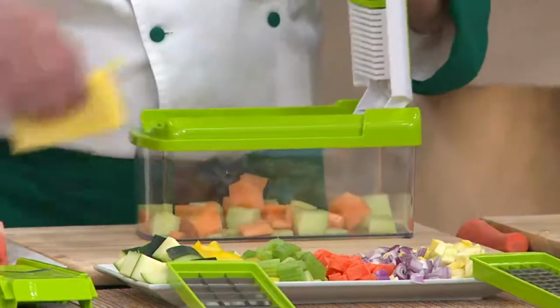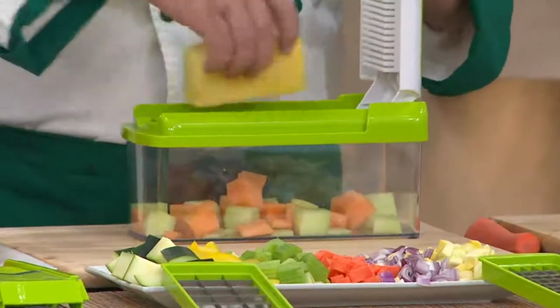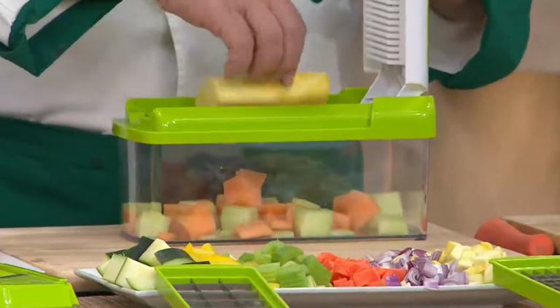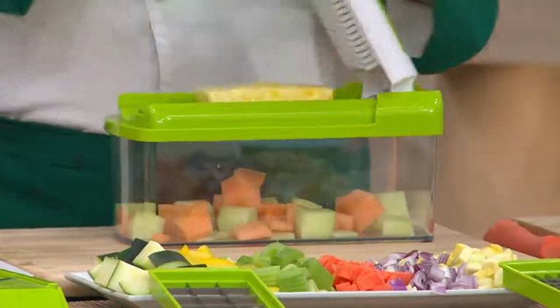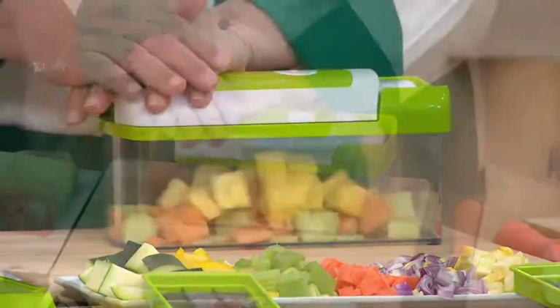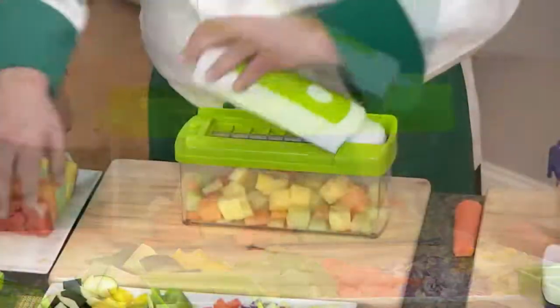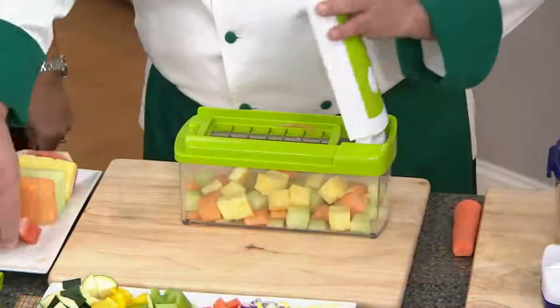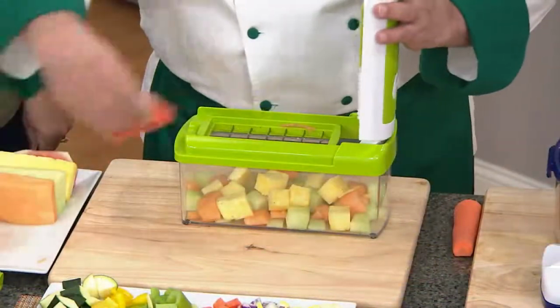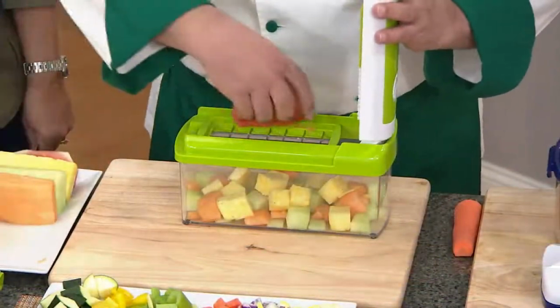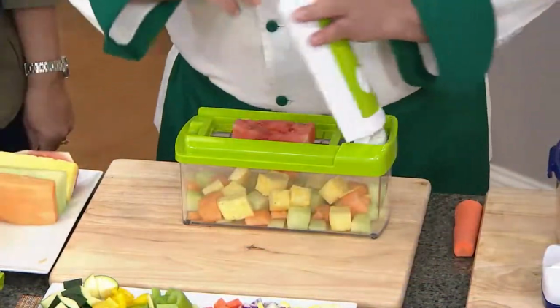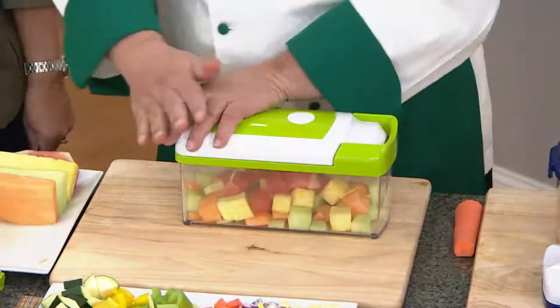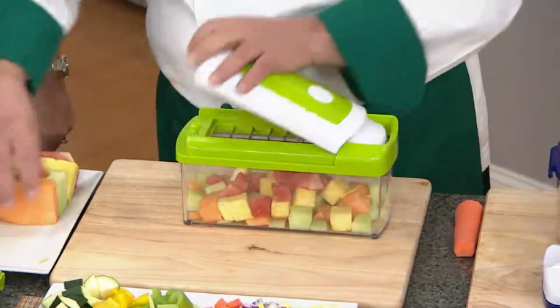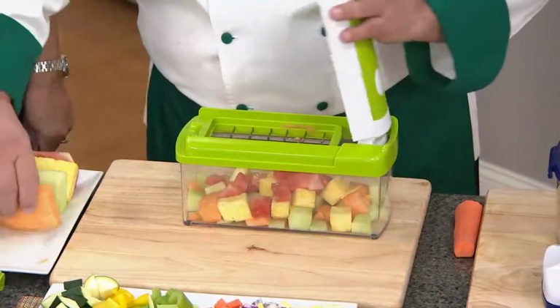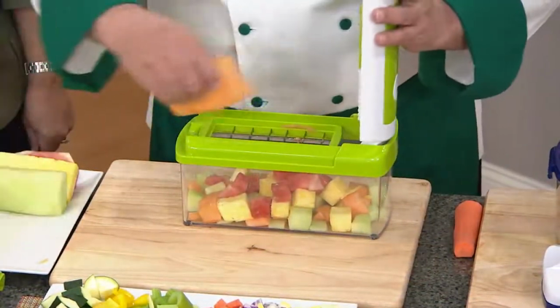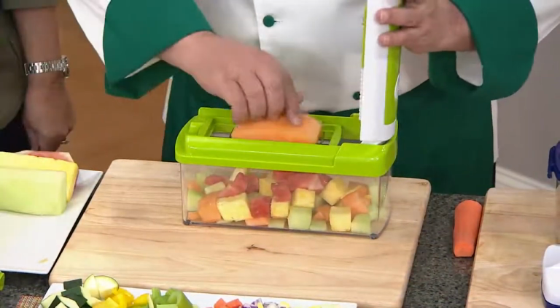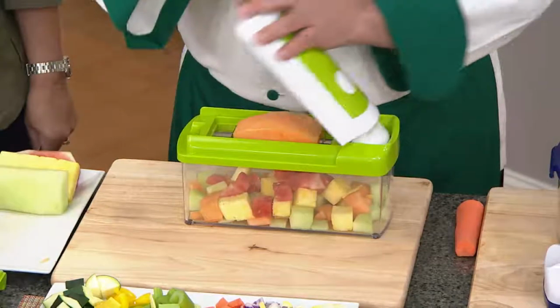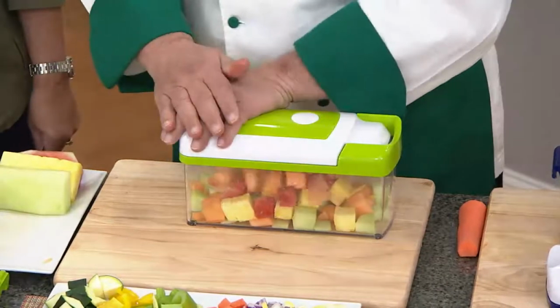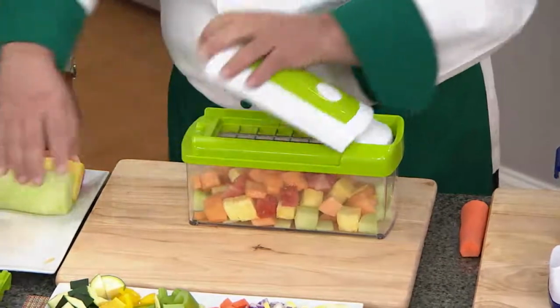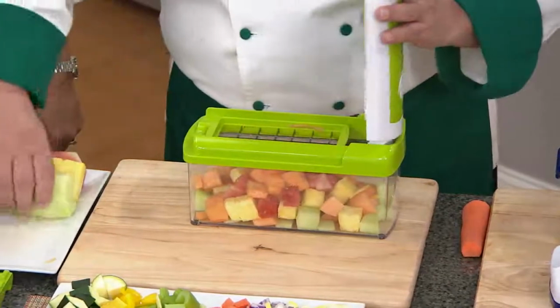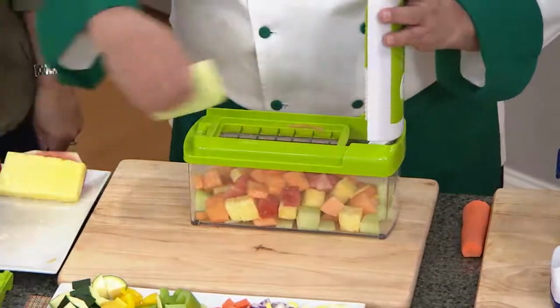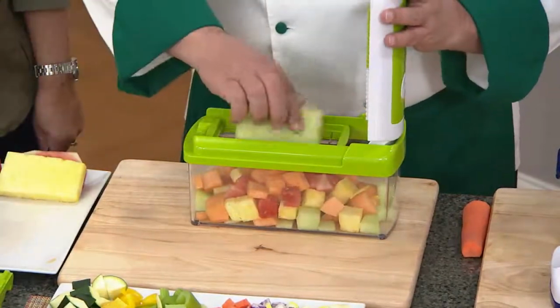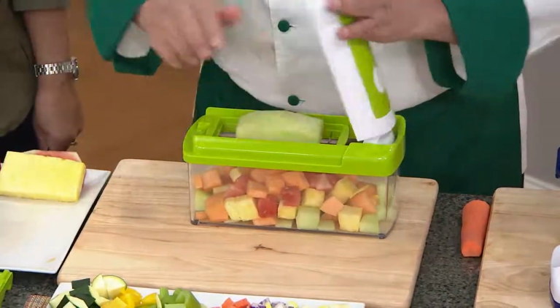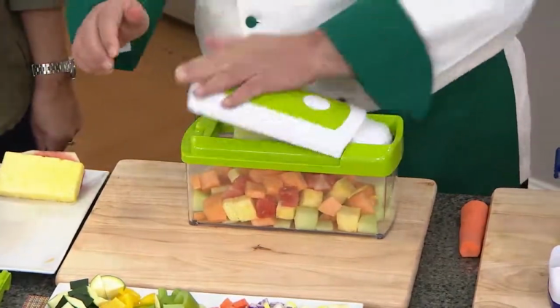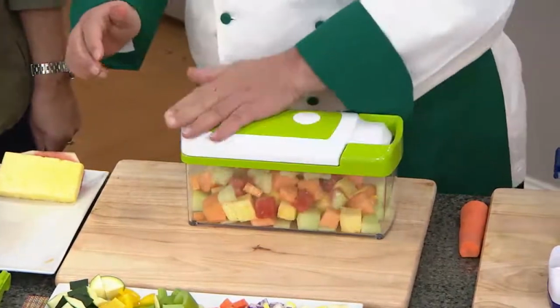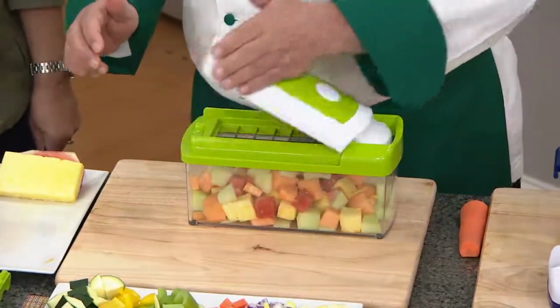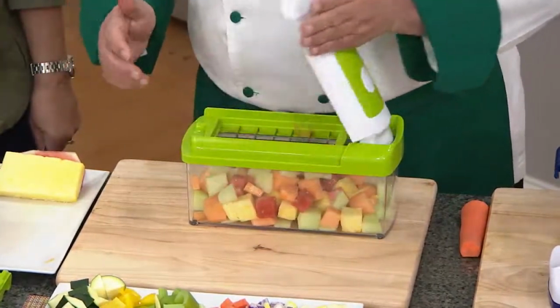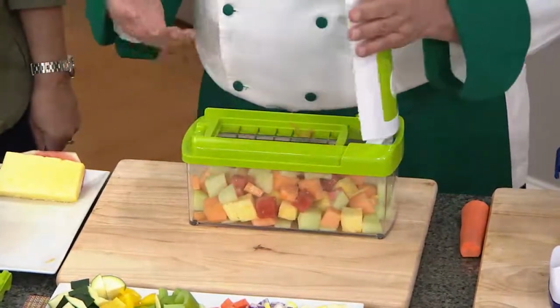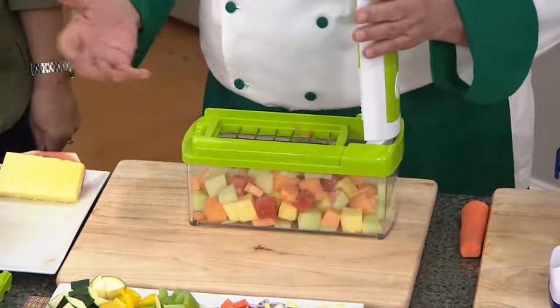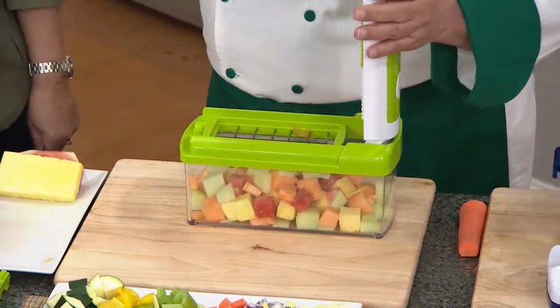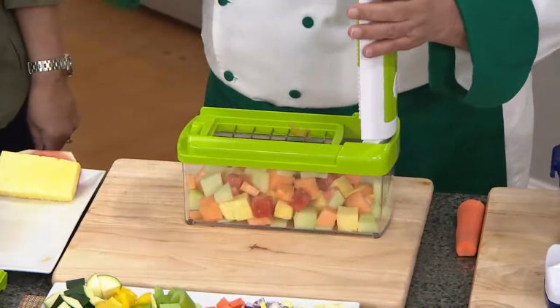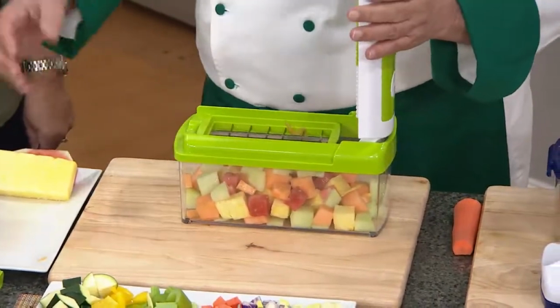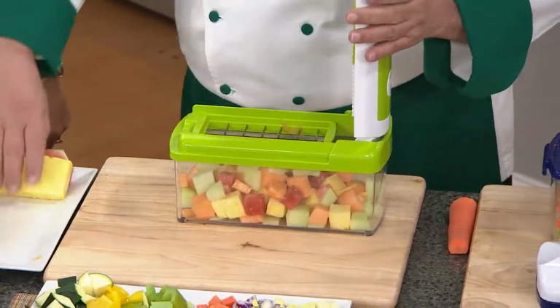We took the best of the Nicer Dicer products and all of our chopping products and put it into one machine. With the easy lift, you're really not using a lot of pressure to go up and down.